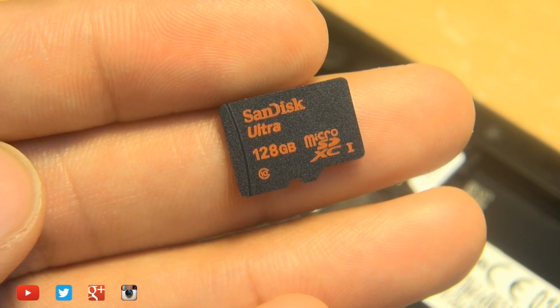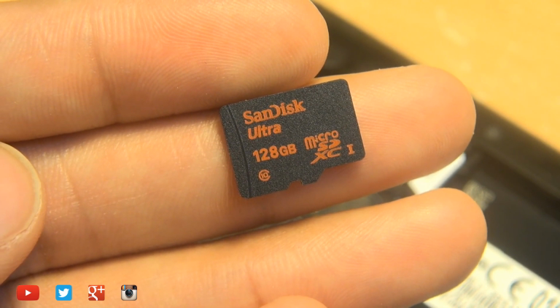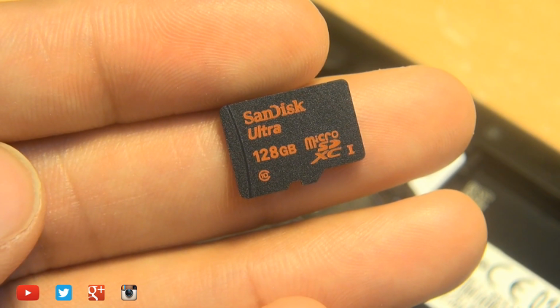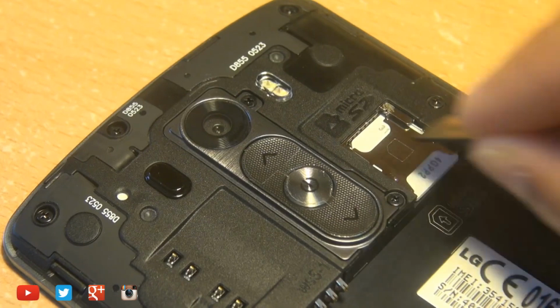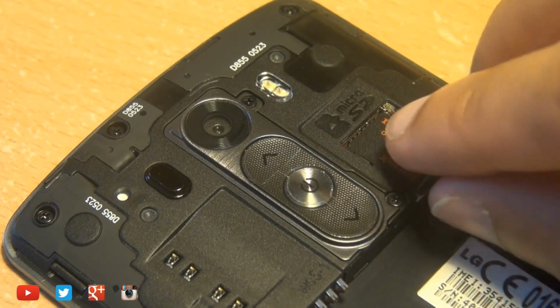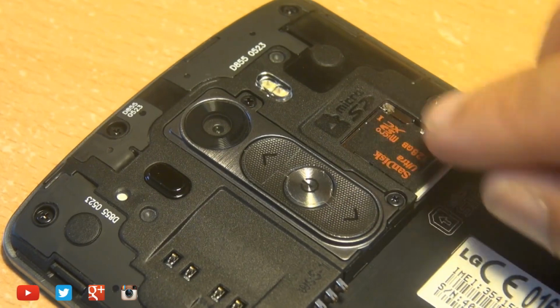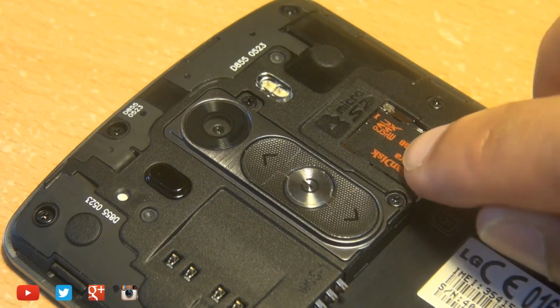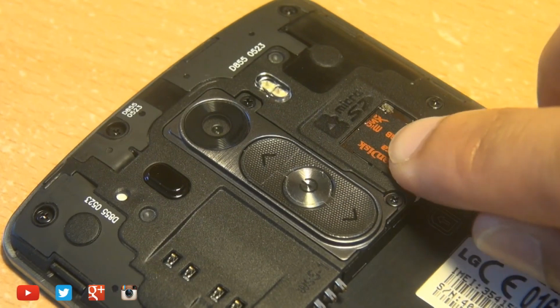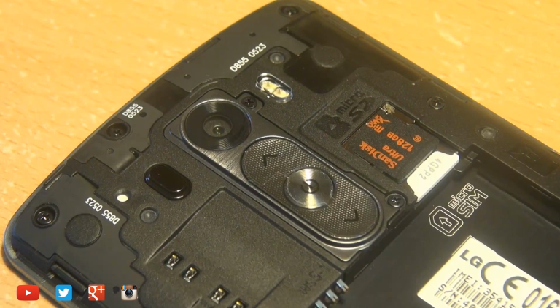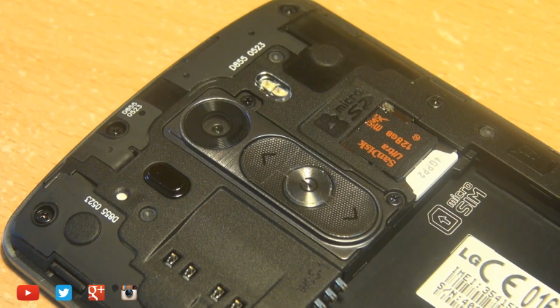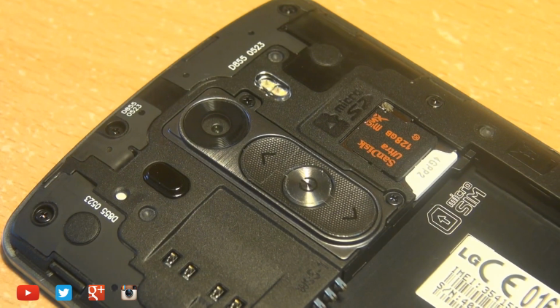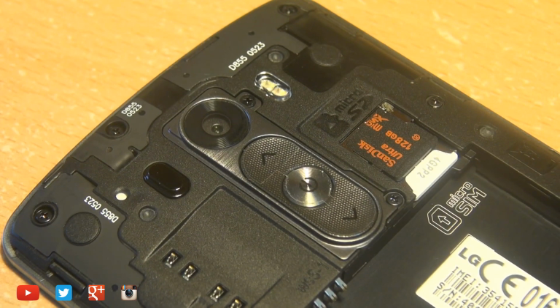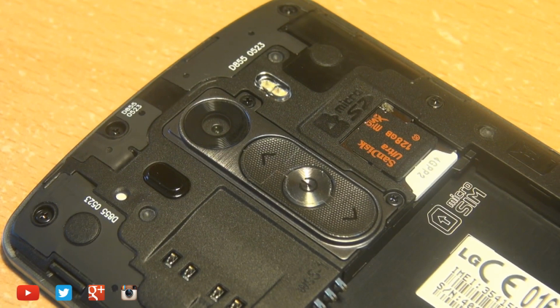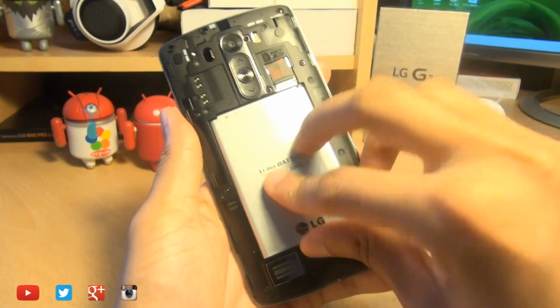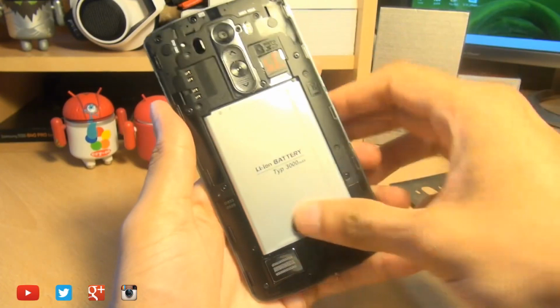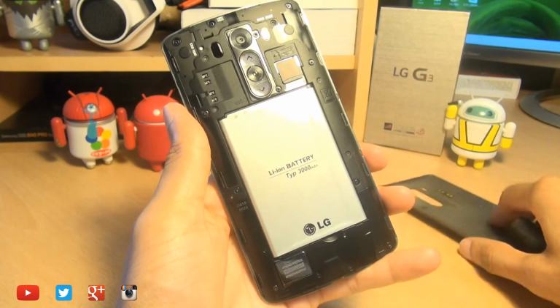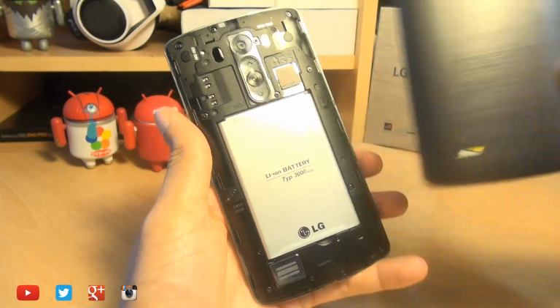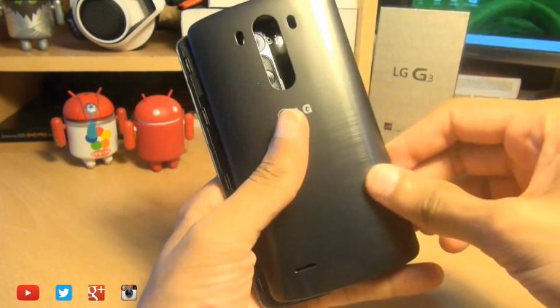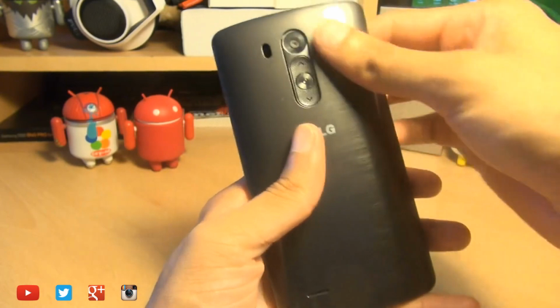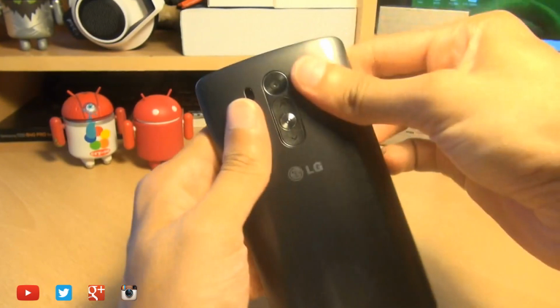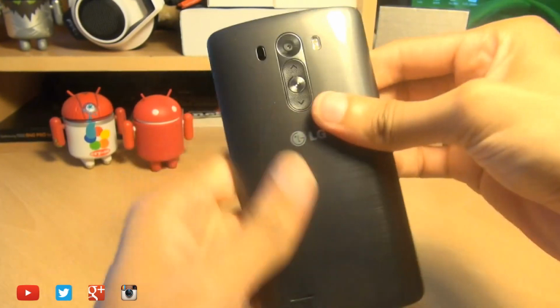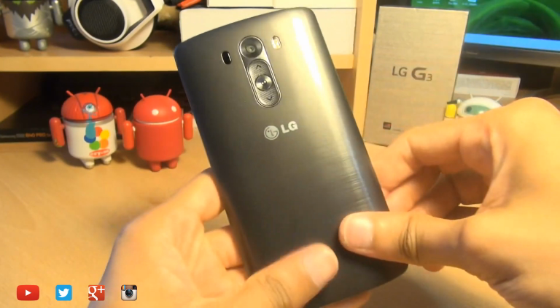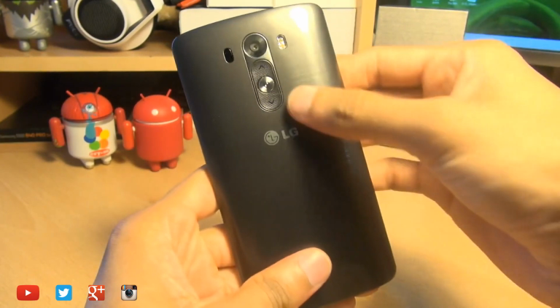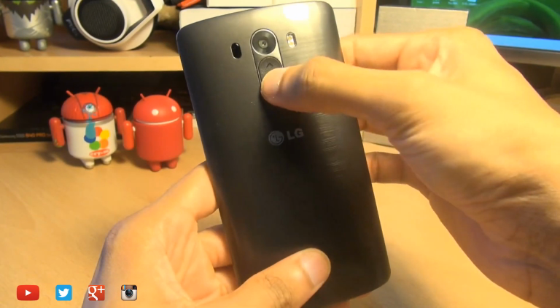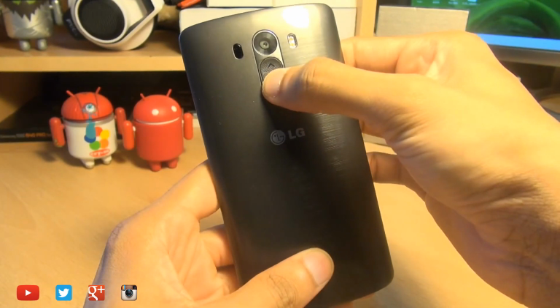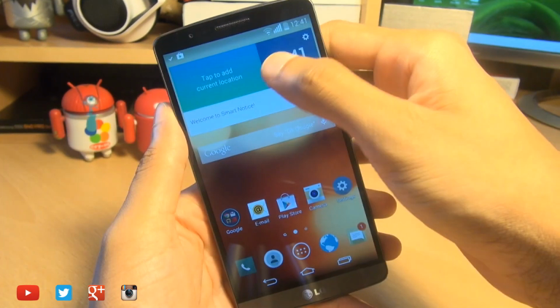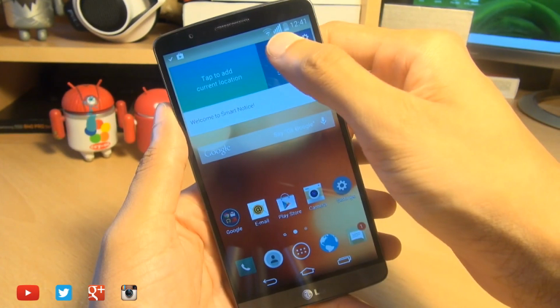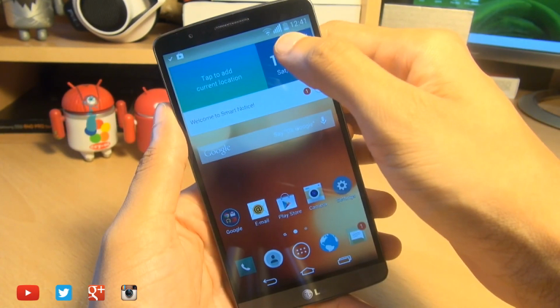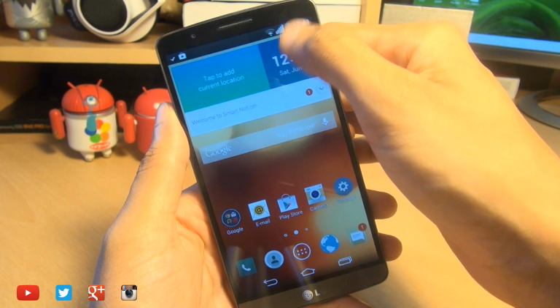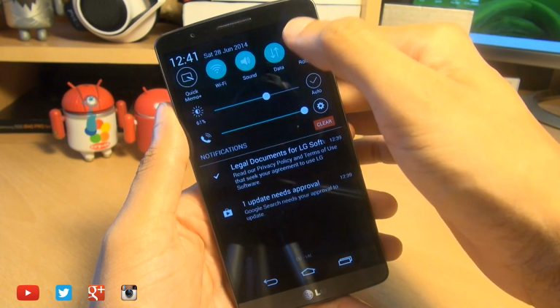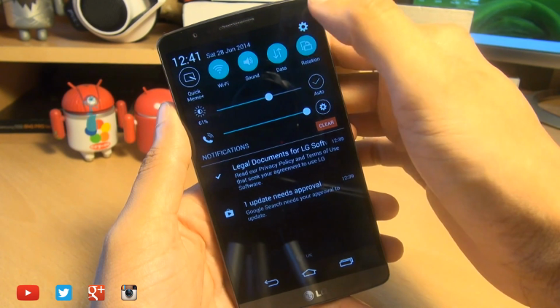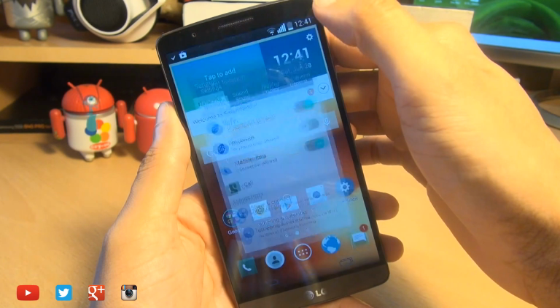In this example, we're going to be using a SanDisk Ultra 128GB micro SD card. Replace the battery and then replace the rear cover, then power on the device. You can see in the notifications bar there, my network has already been picked up.